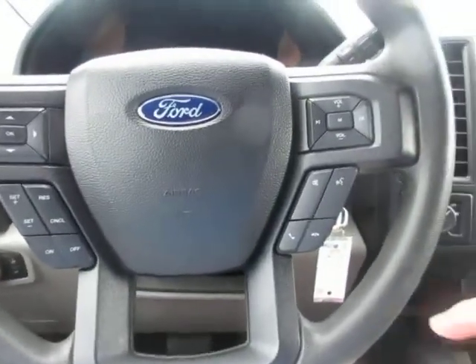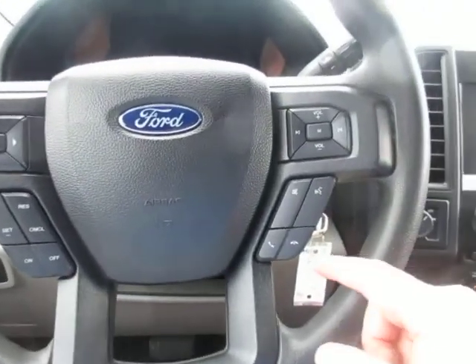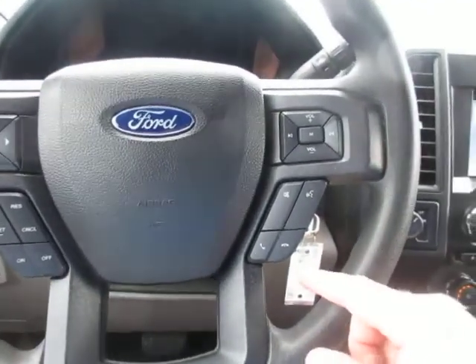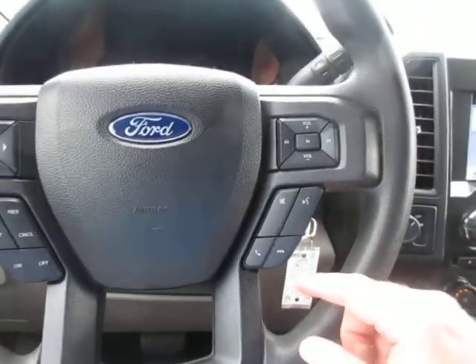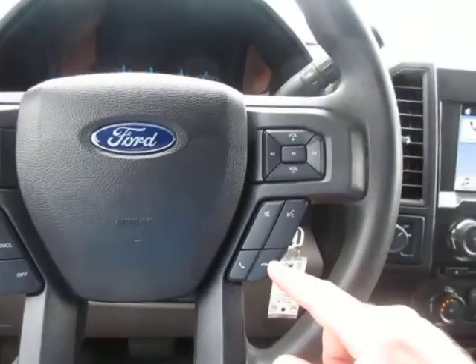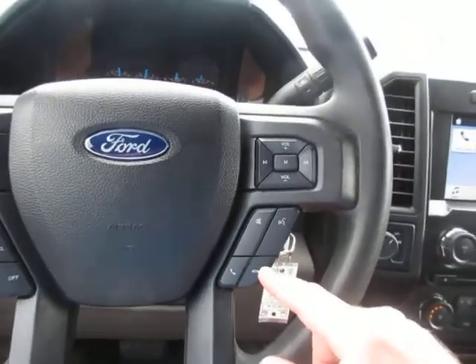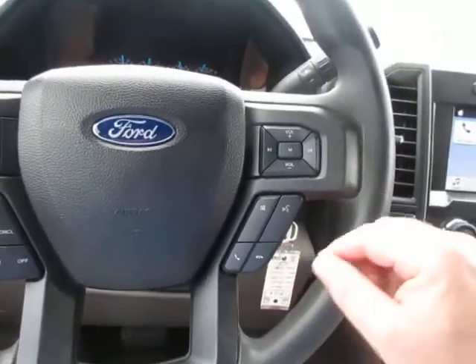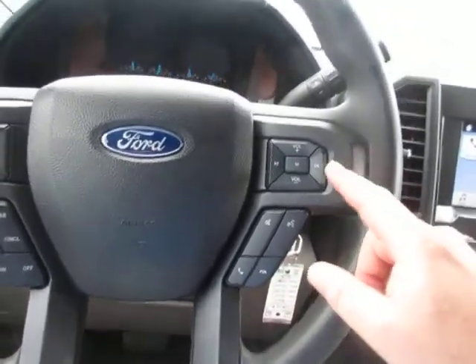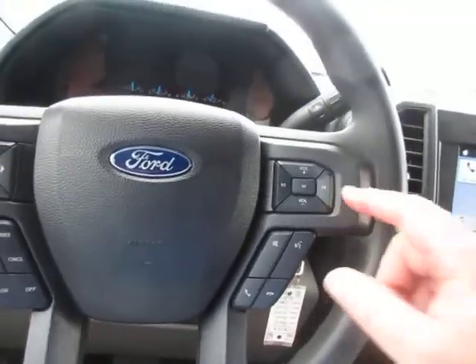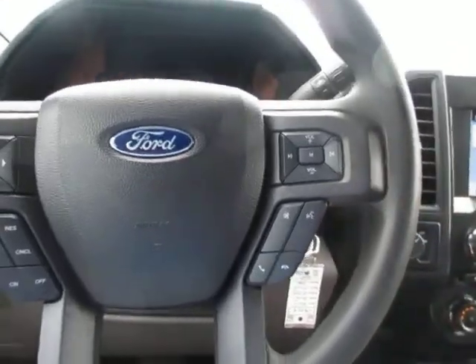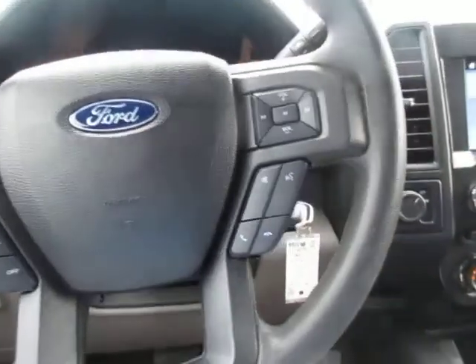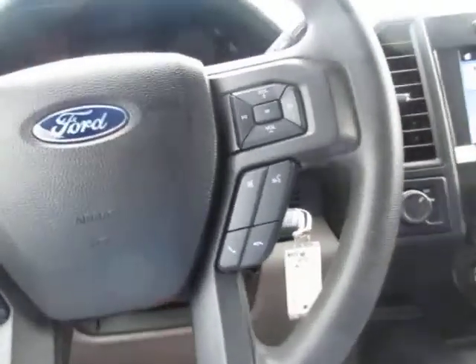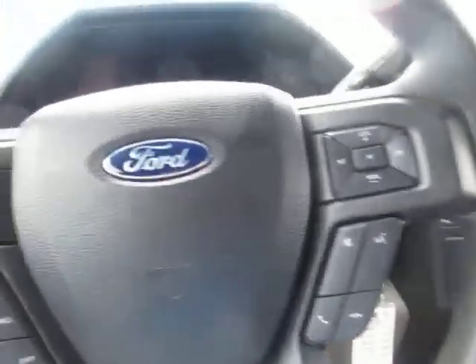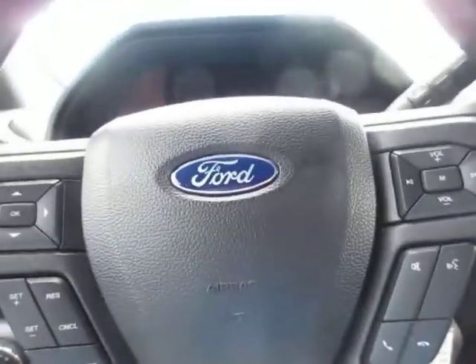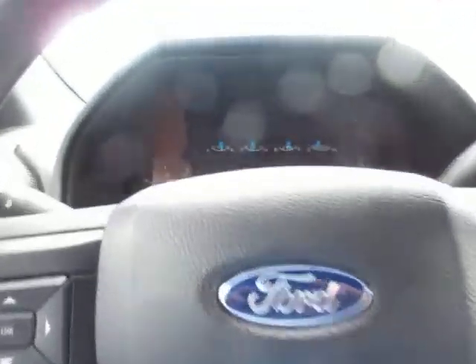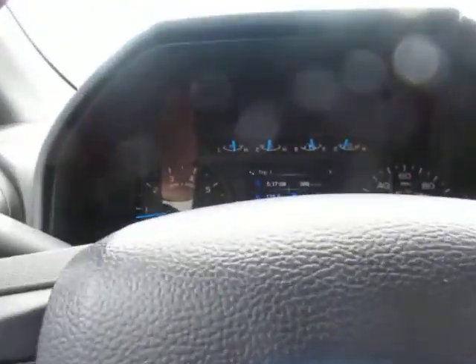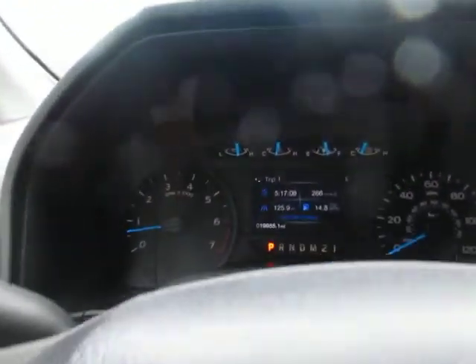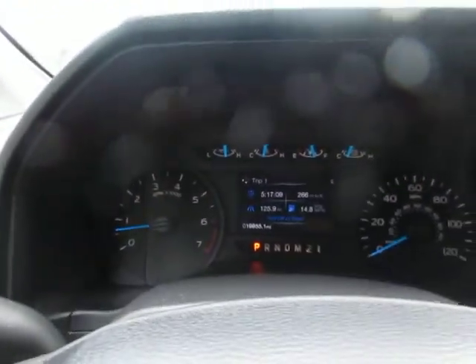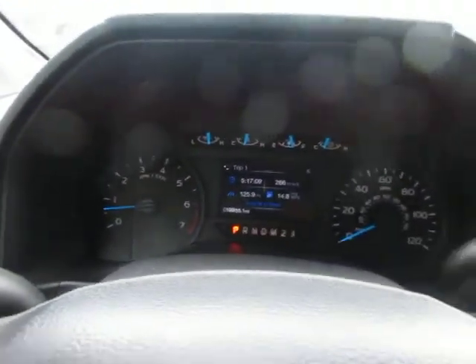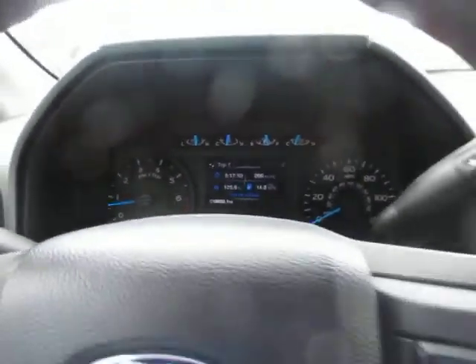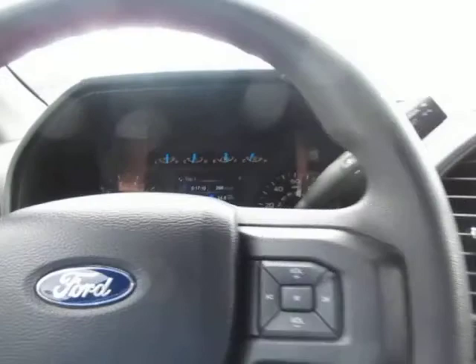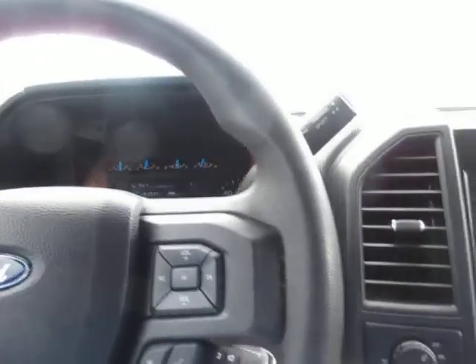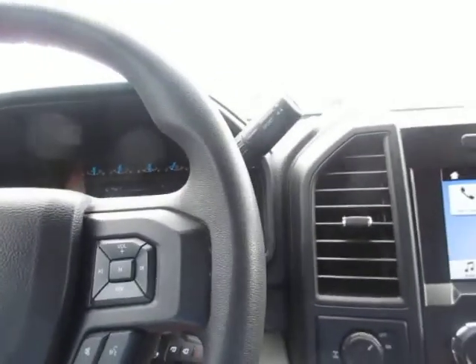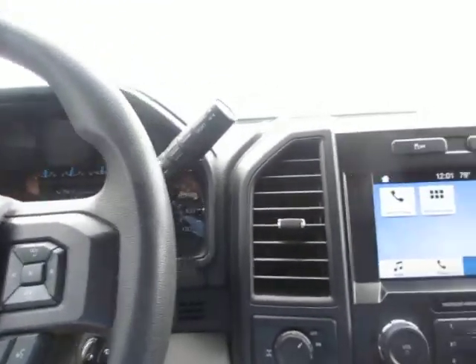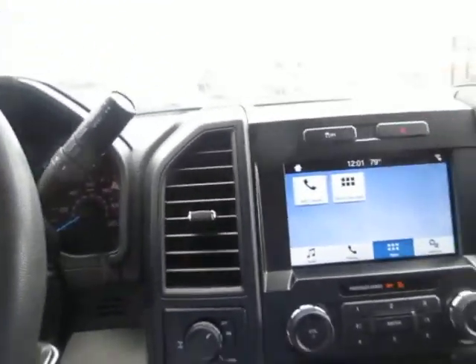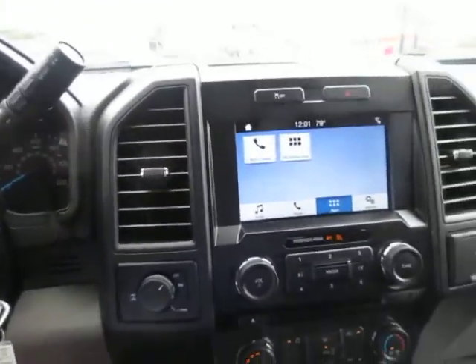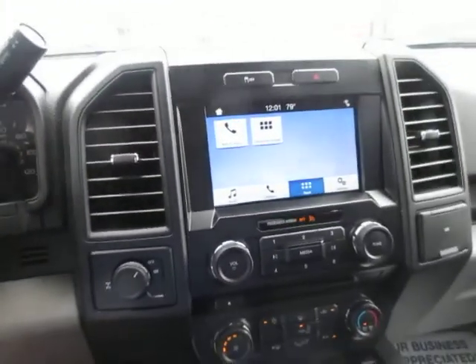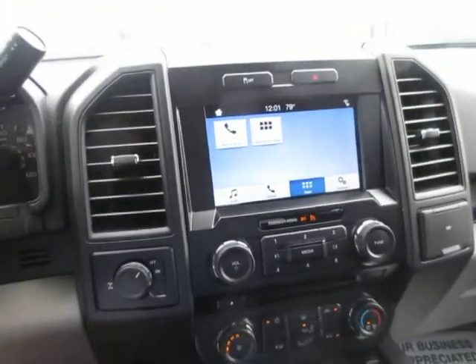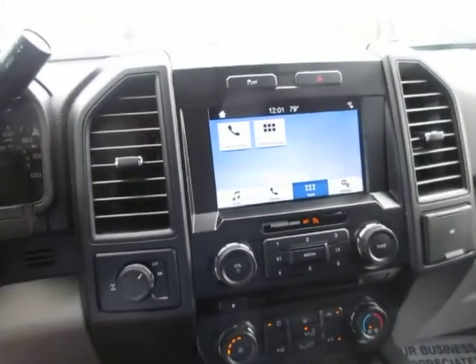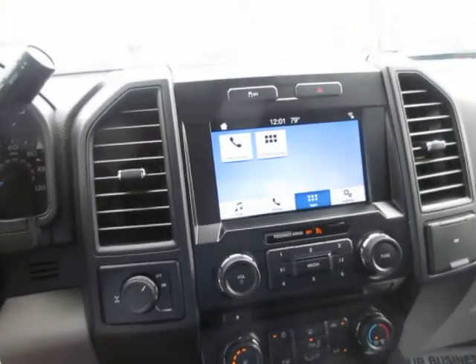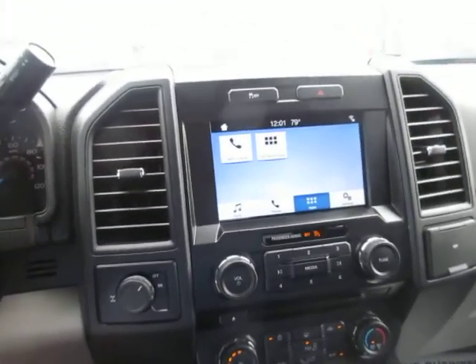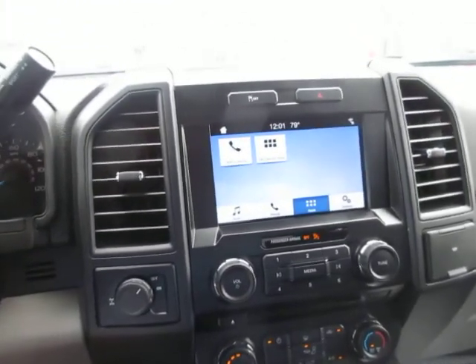On the steering wheel you have your cruise control settings and vehicle menu options, as well as on your right-hand side Bluetooth connectivity and audio controls. This truck has nineteen thousand nine hundred ninety-five miles on it — just under twenty thousand.